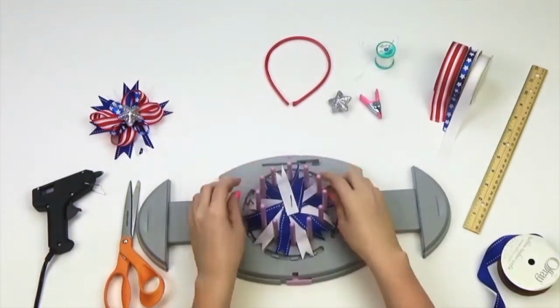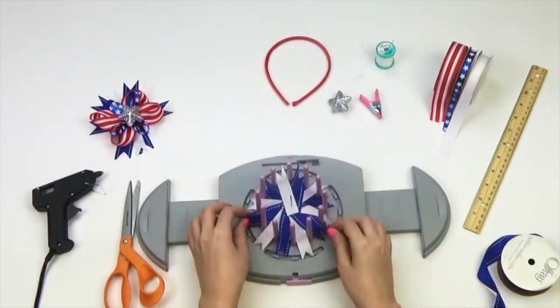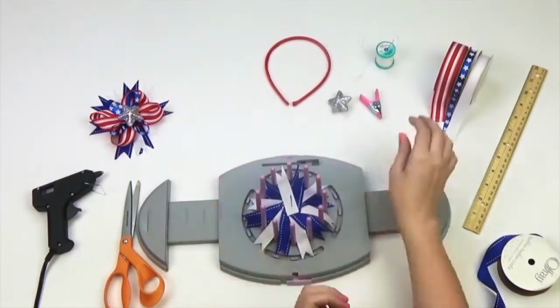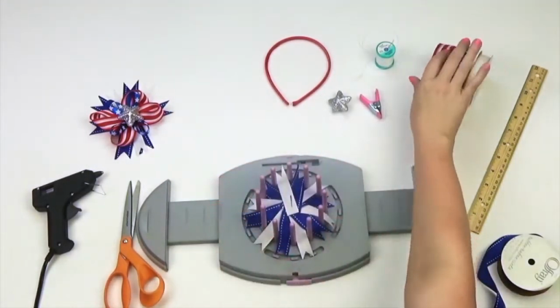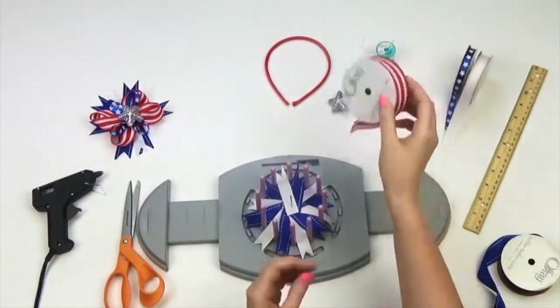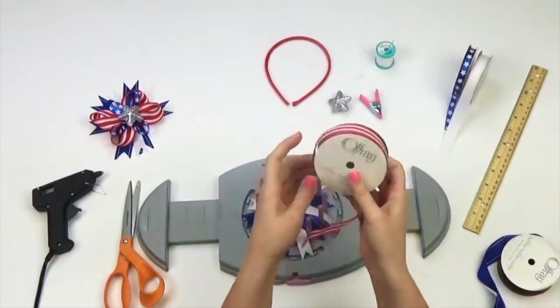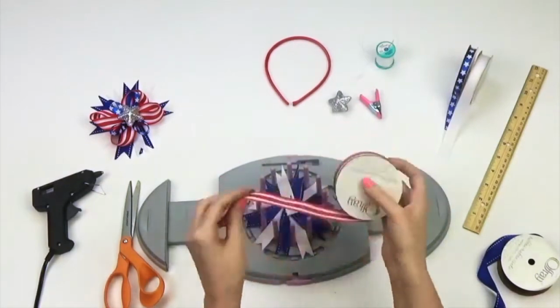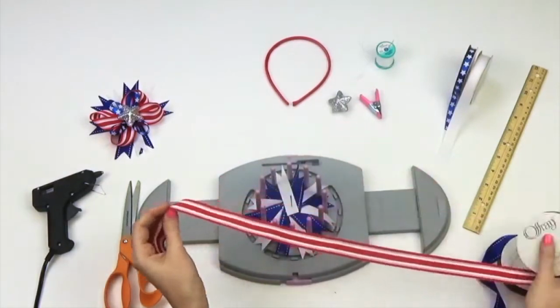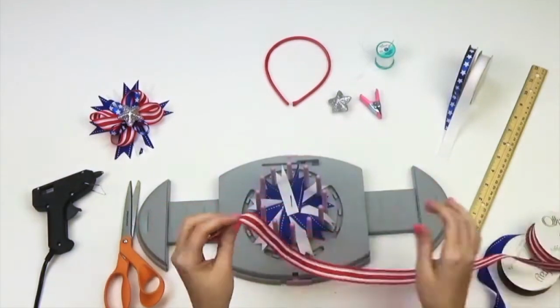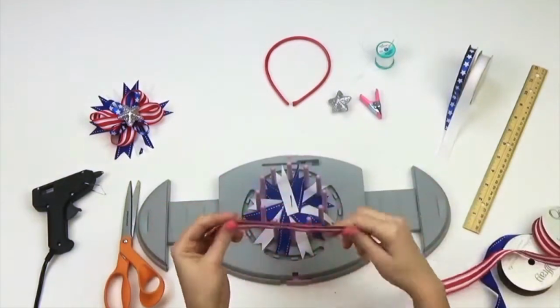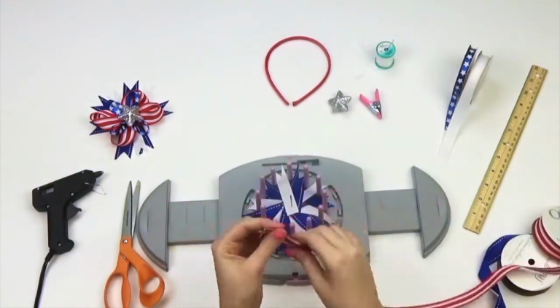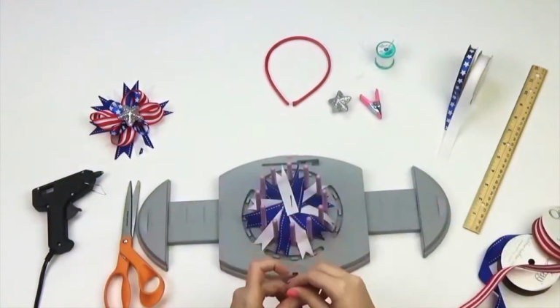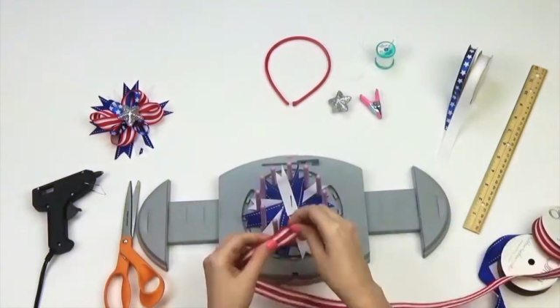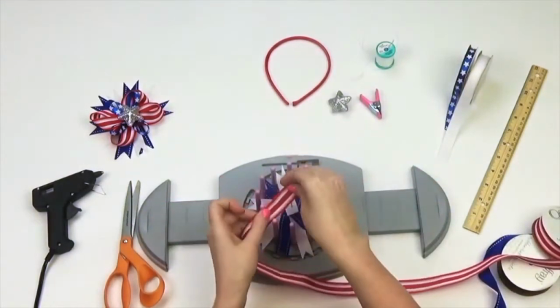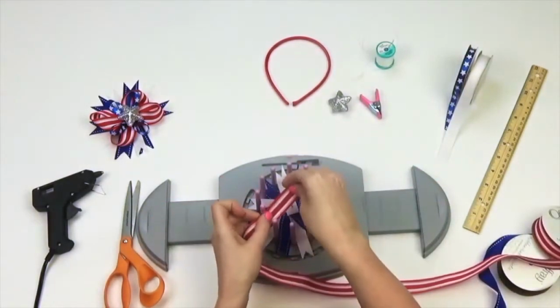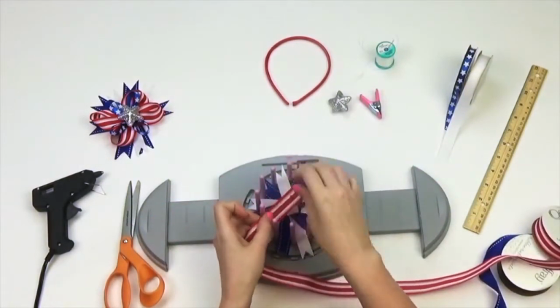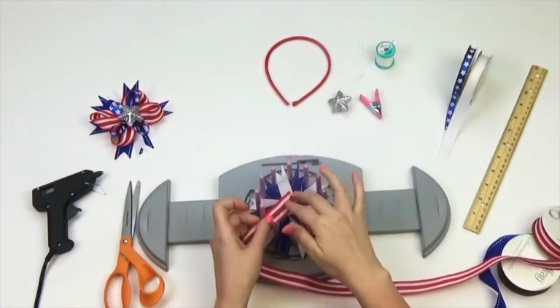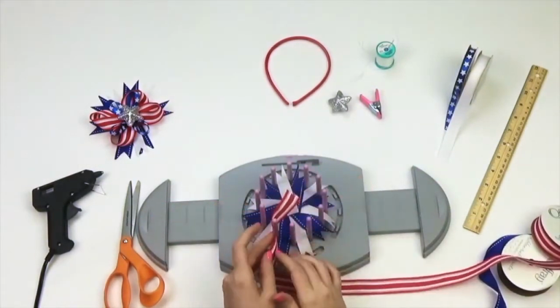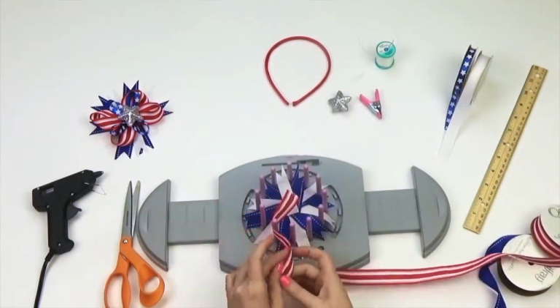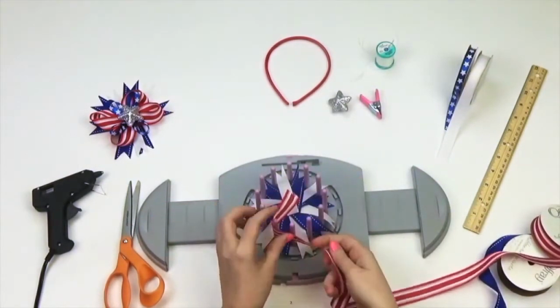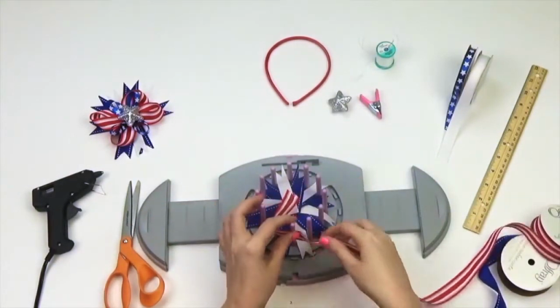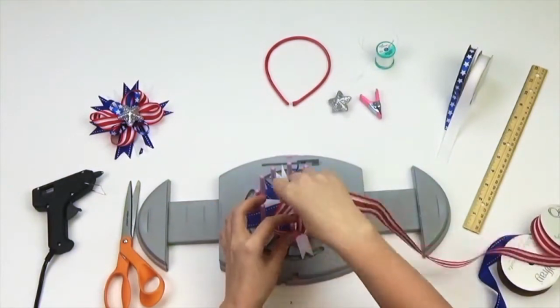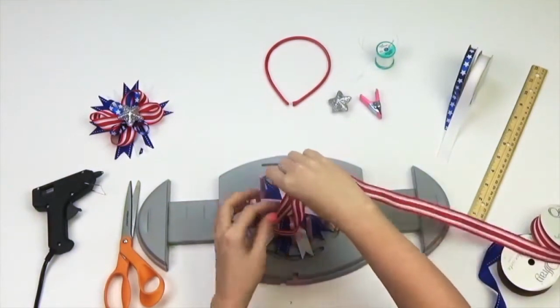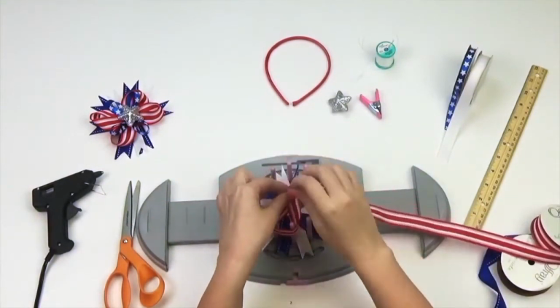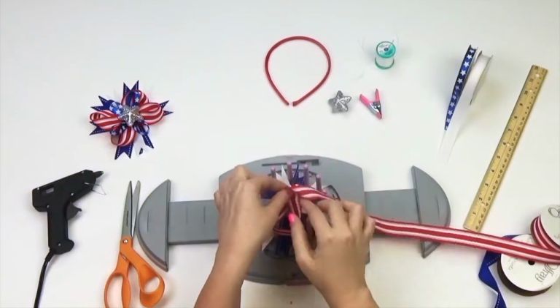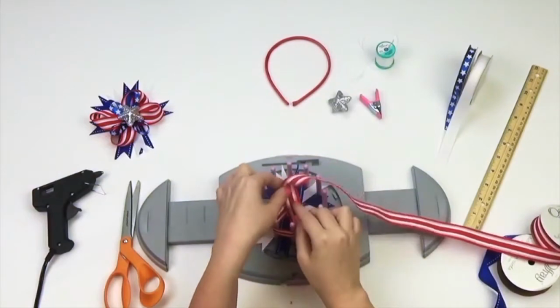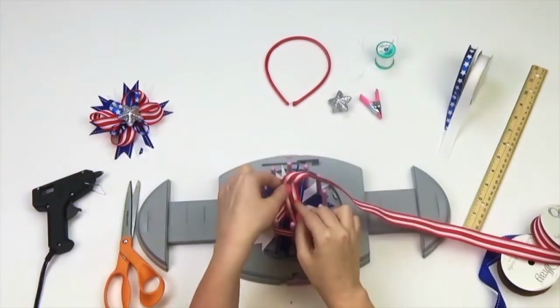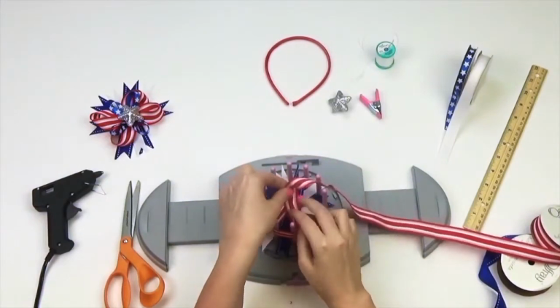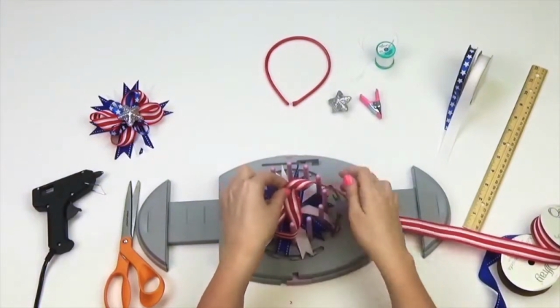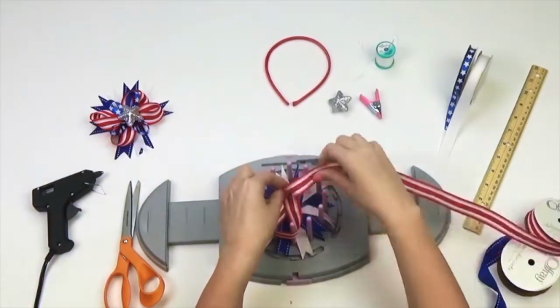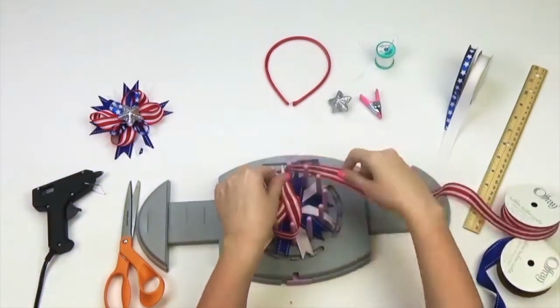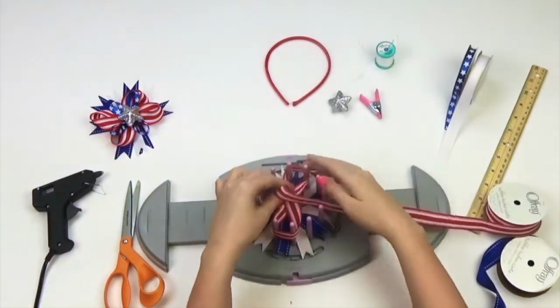Take your third ribbon selection and start by puncturing the end with the Bow Genius needle. In a figure eight pattern, create four loops using two prongs for each loop.